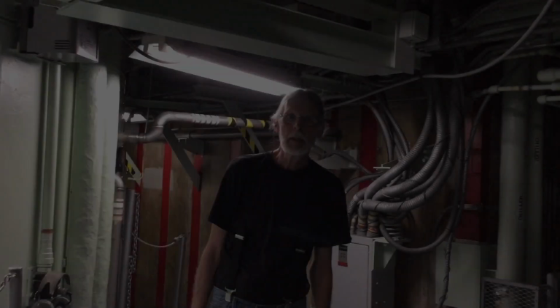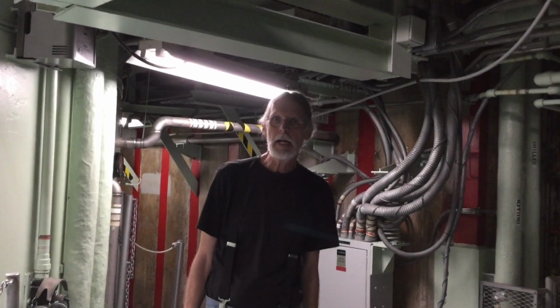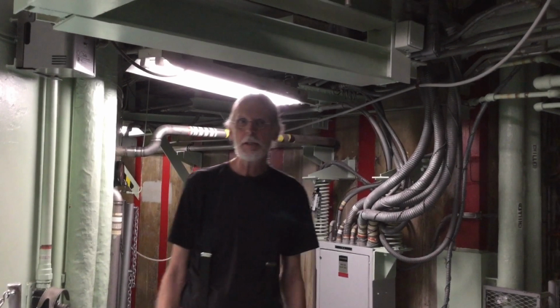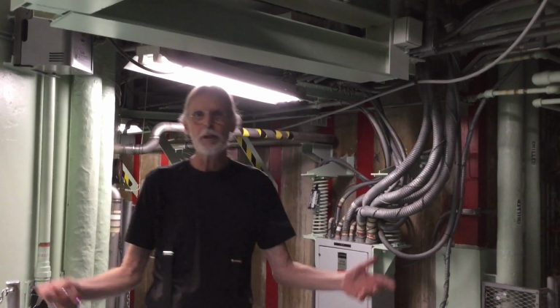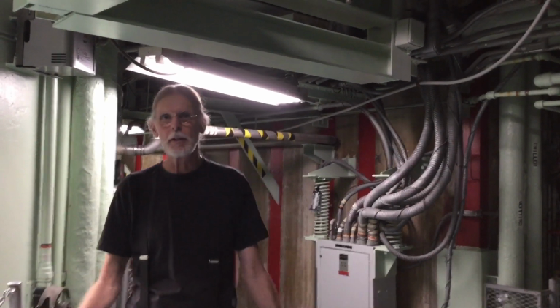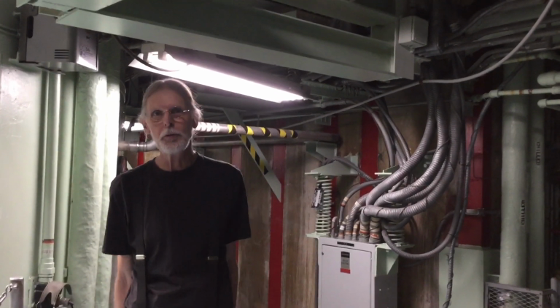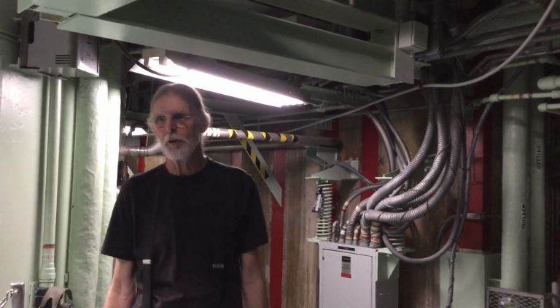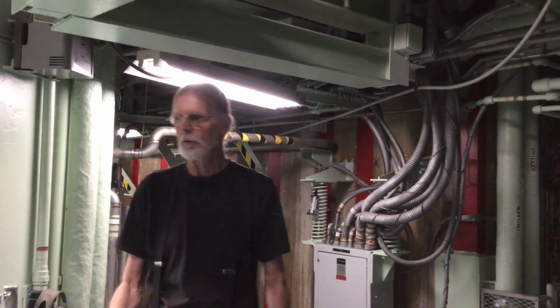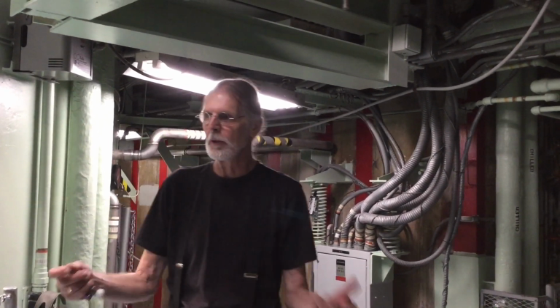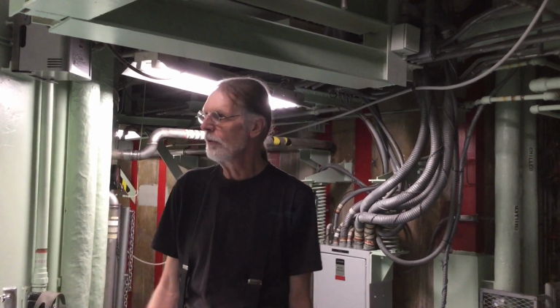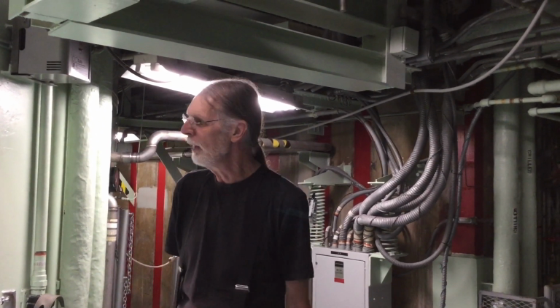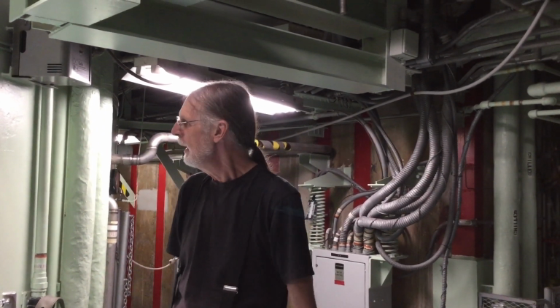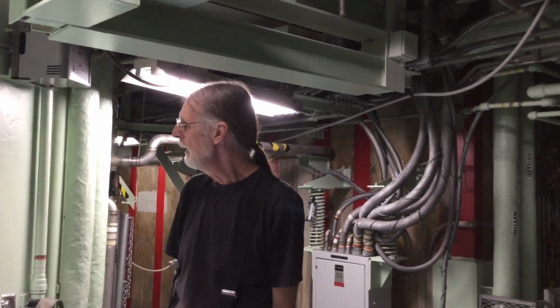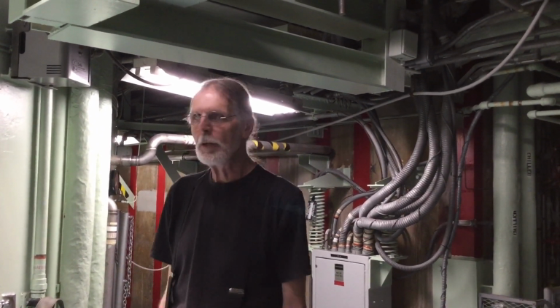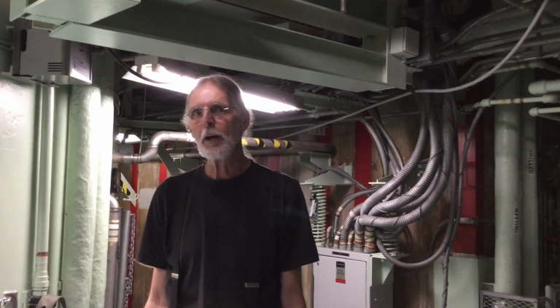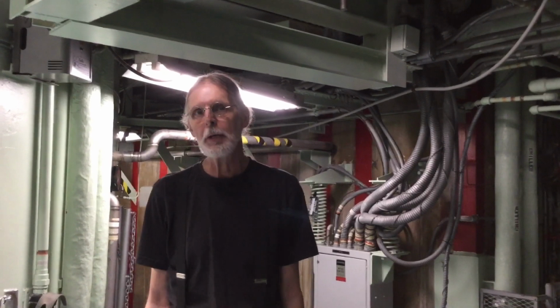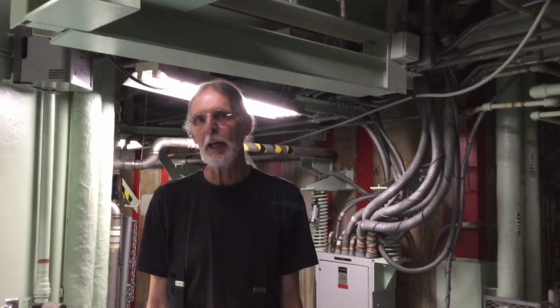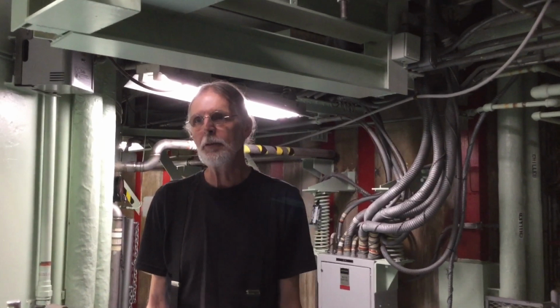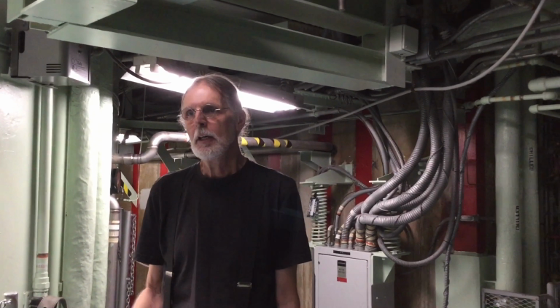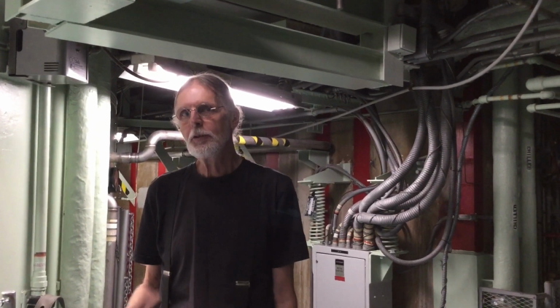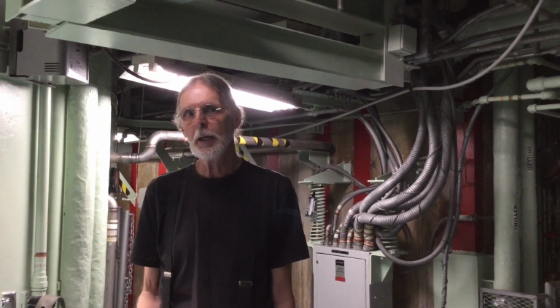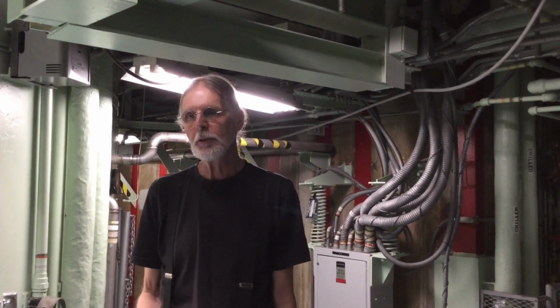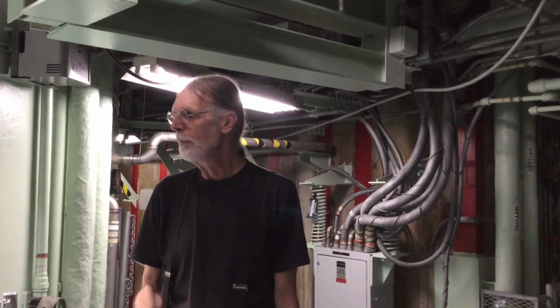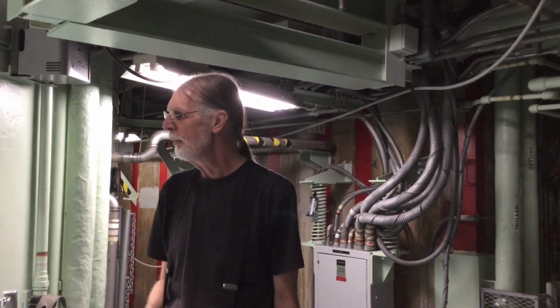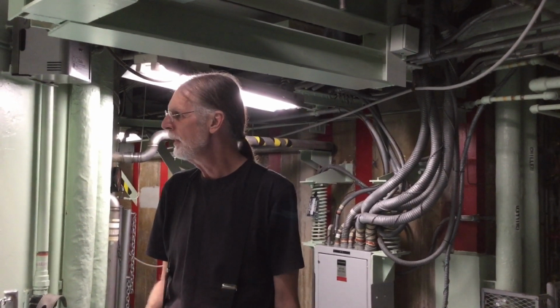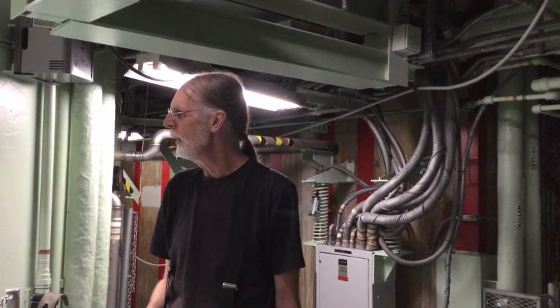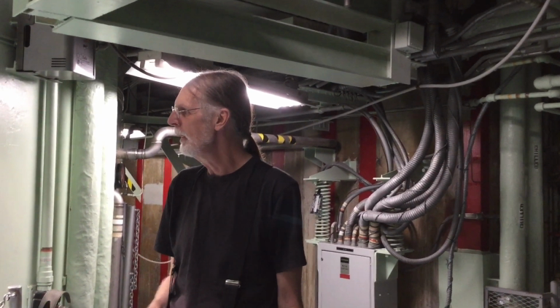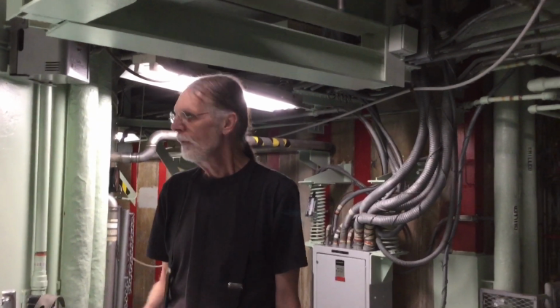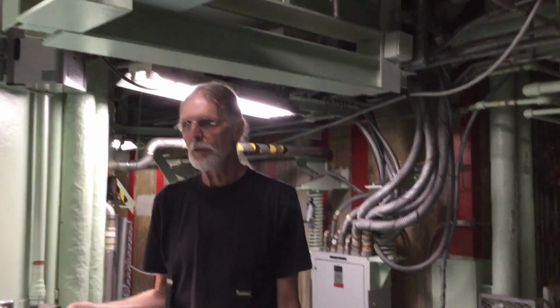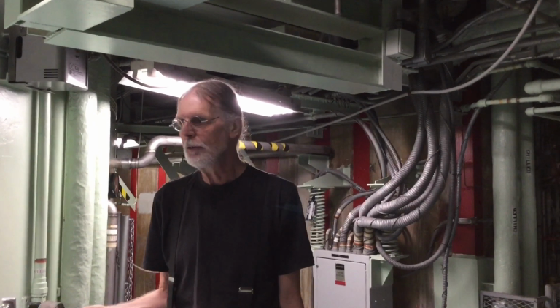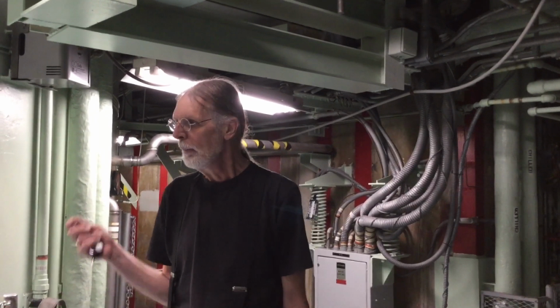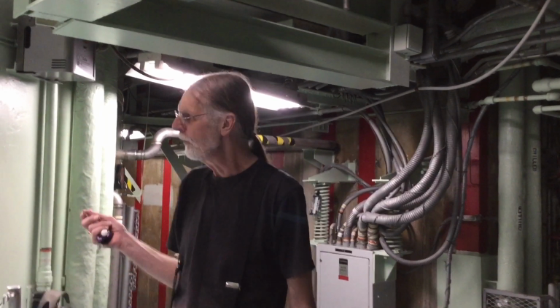Hi everybody. Still down here on level 2 of the silo — this is where all the tours end up. I wanted to talk a little about sound attenuation. This is a pretty important concept here; it's what made Titan II possible.